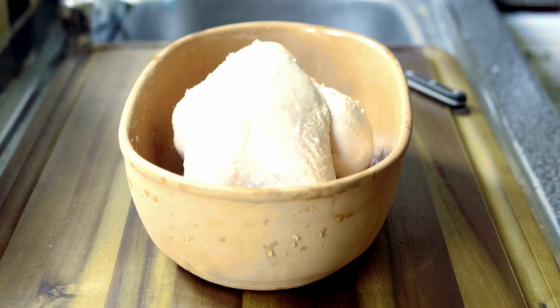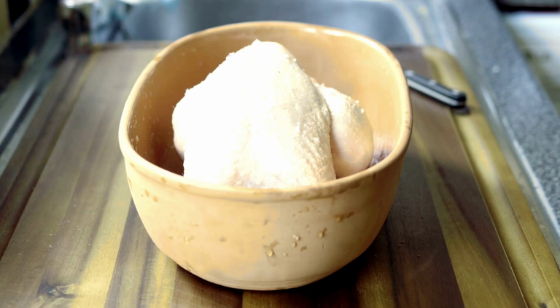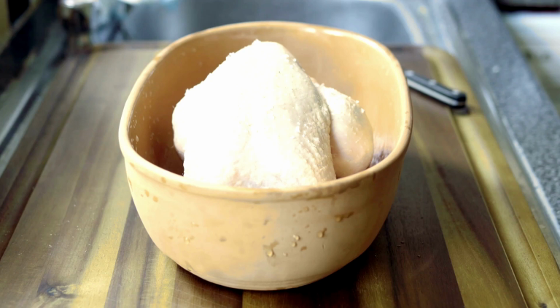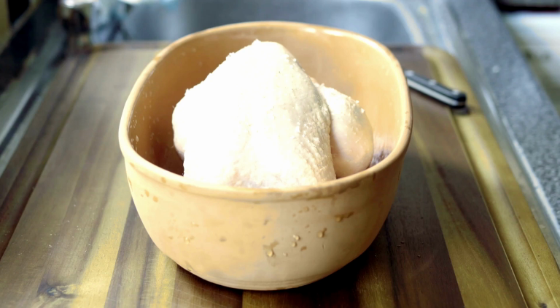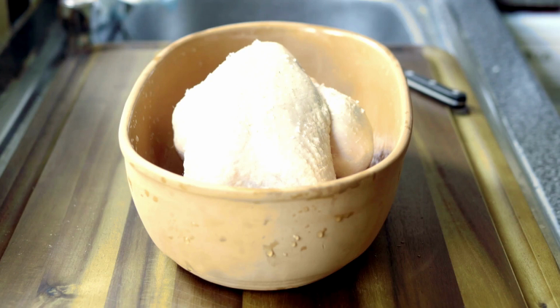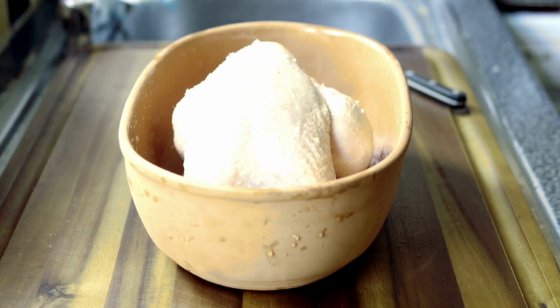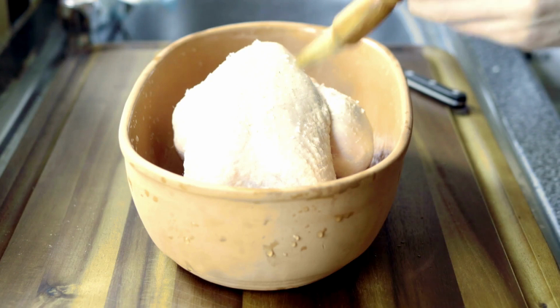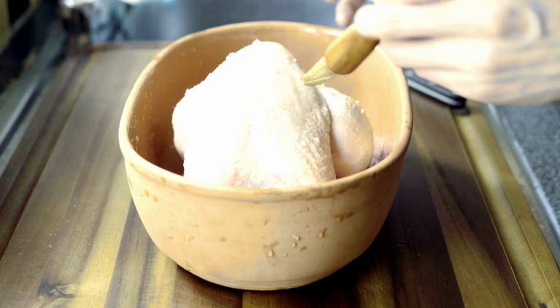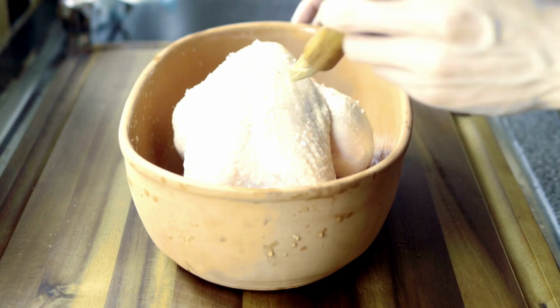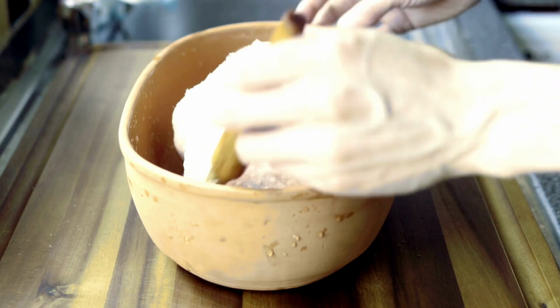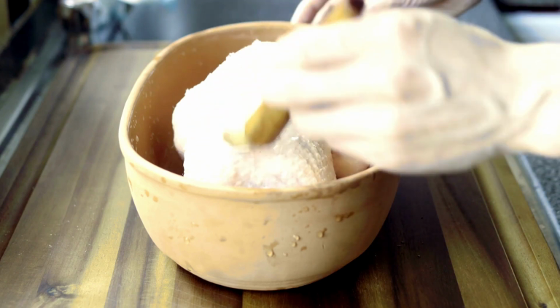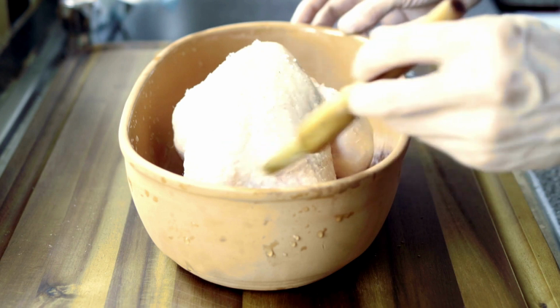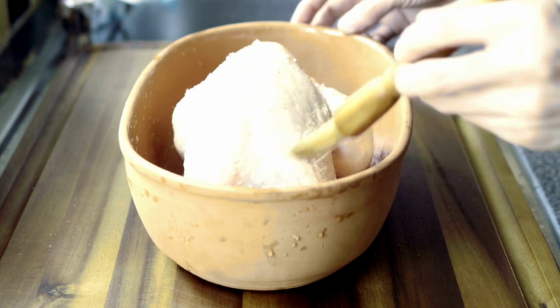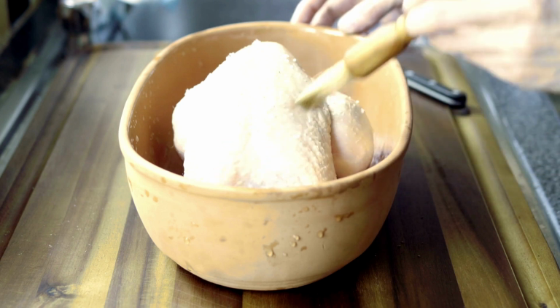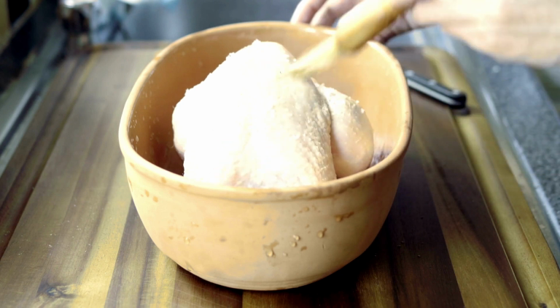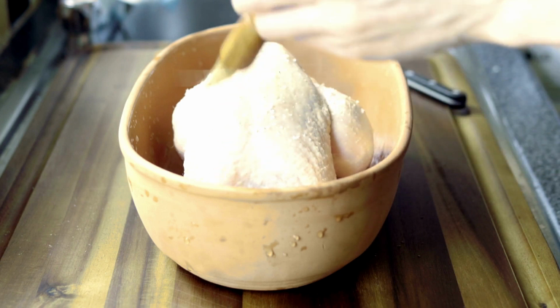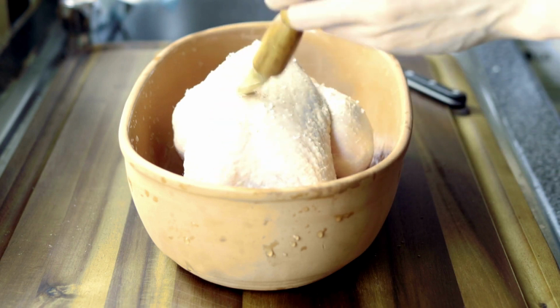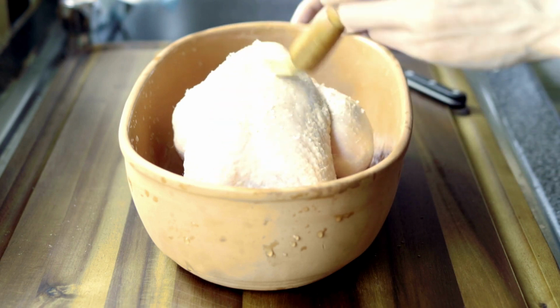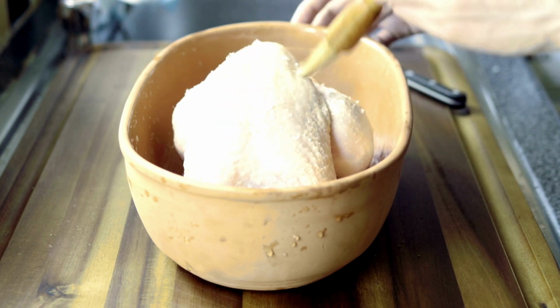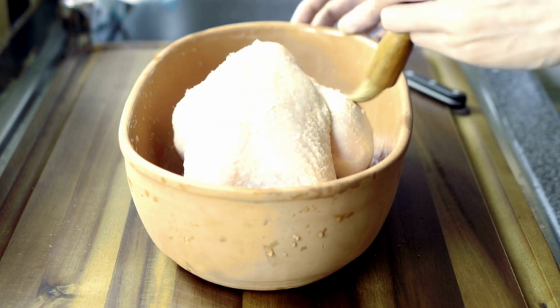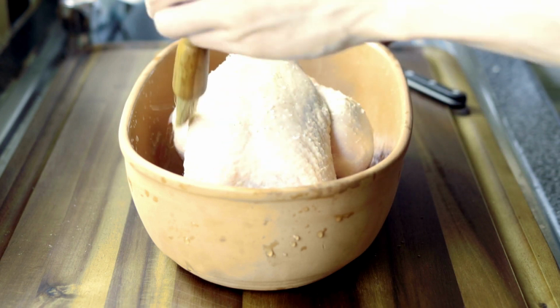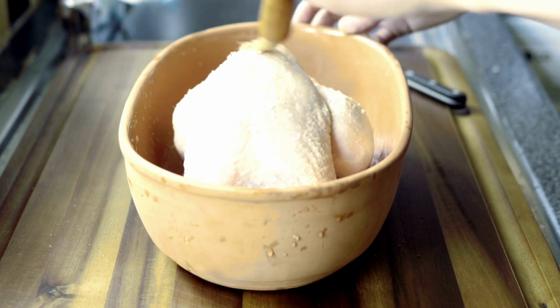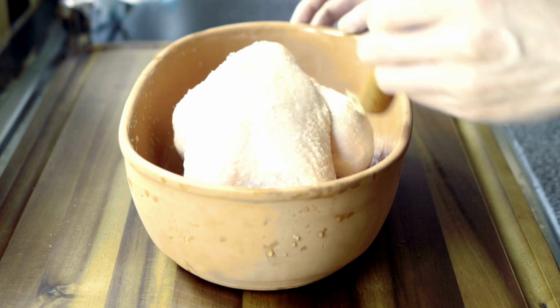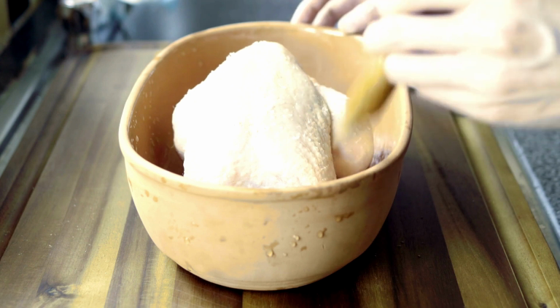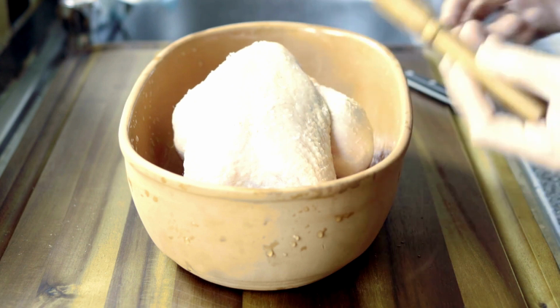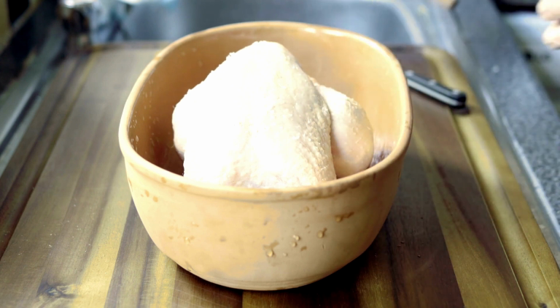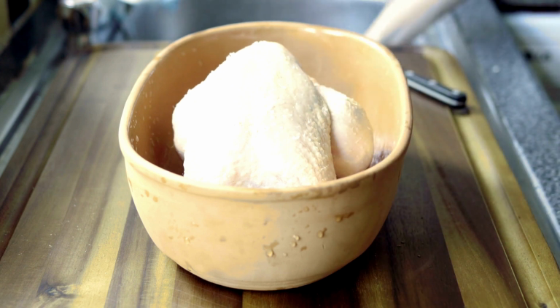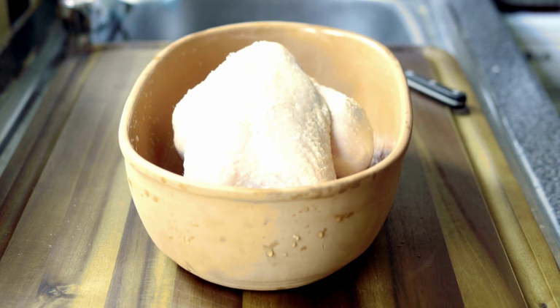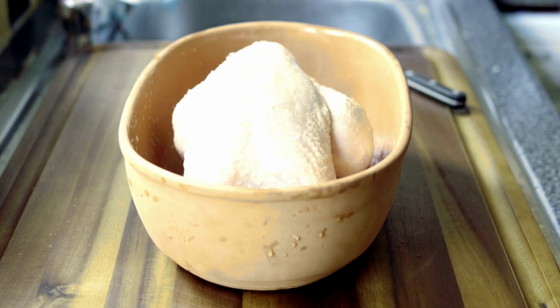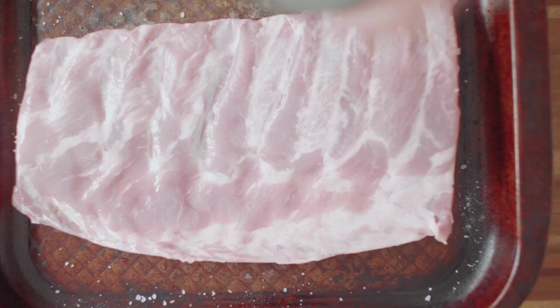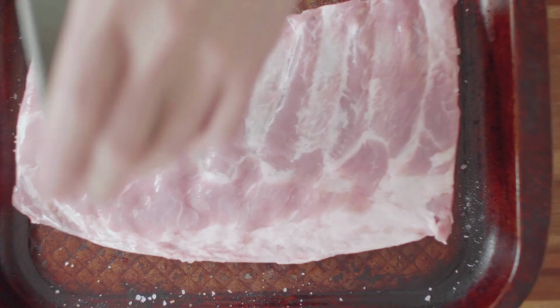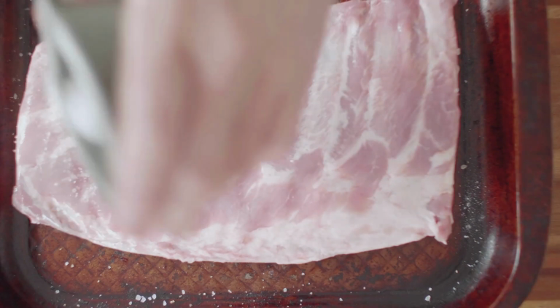House seasoning is a blend of salt, black pepper, and garlic powder that is often used as a basic seasoning in cooking. It is called house seasoning because it is a staple in many home kitchens and can be used to season a wide variety of dishes.